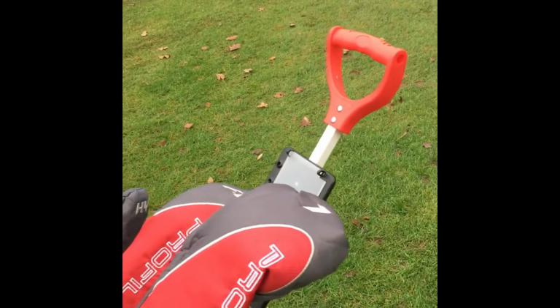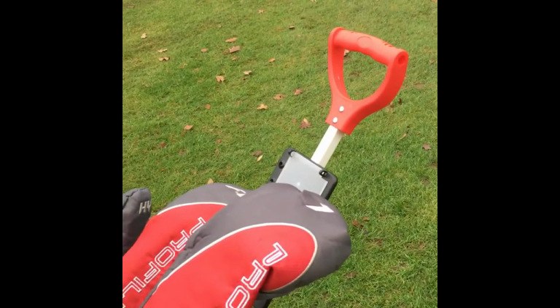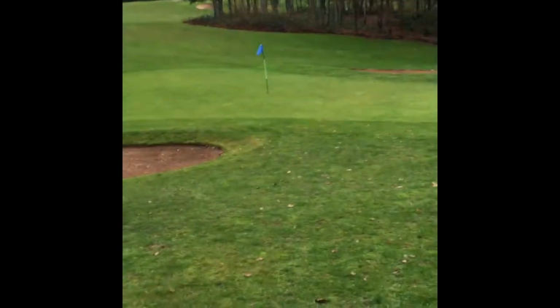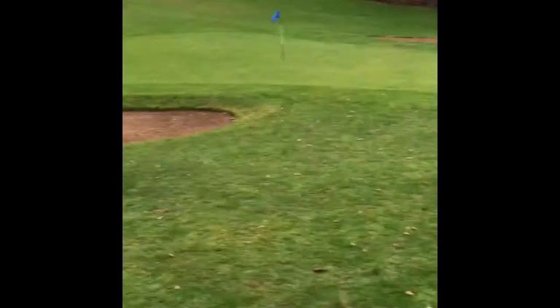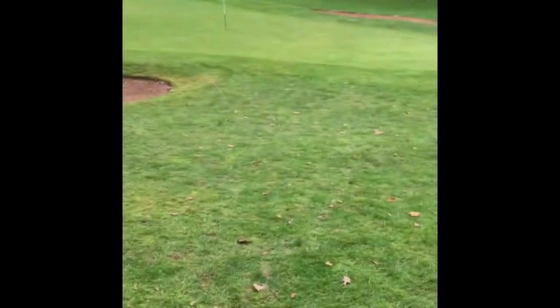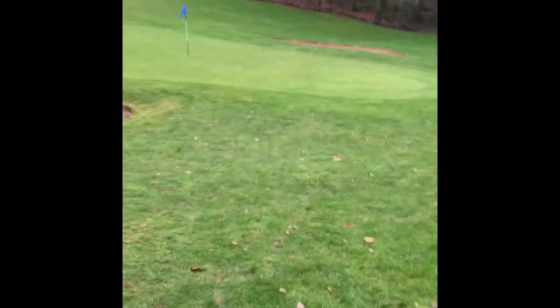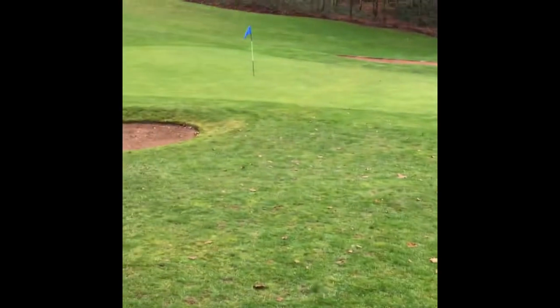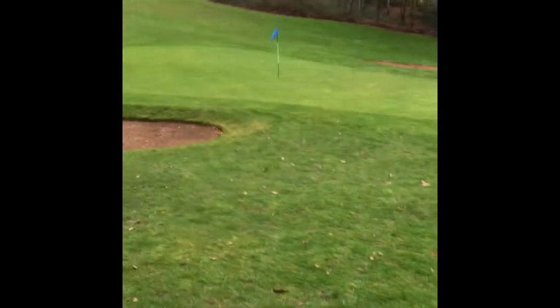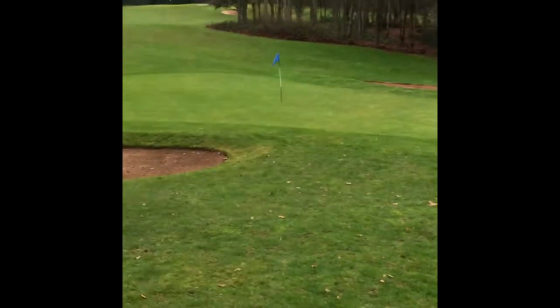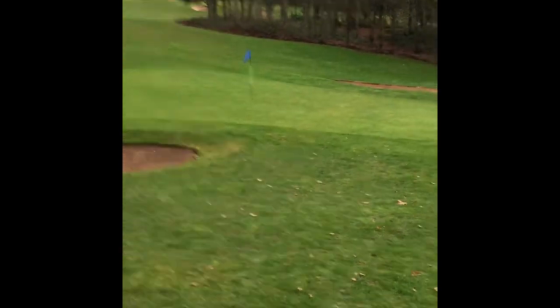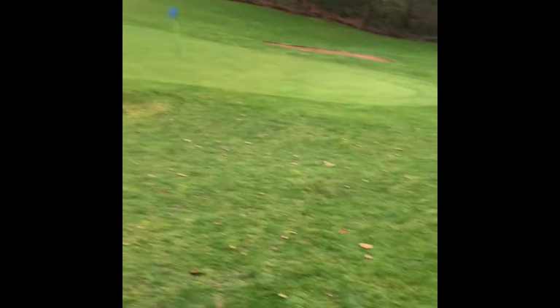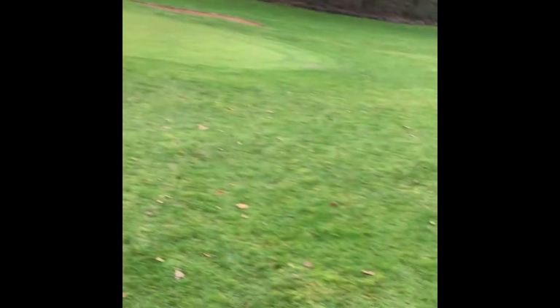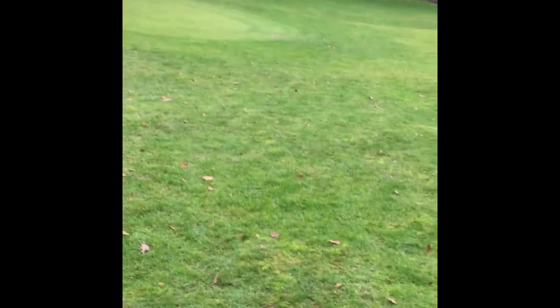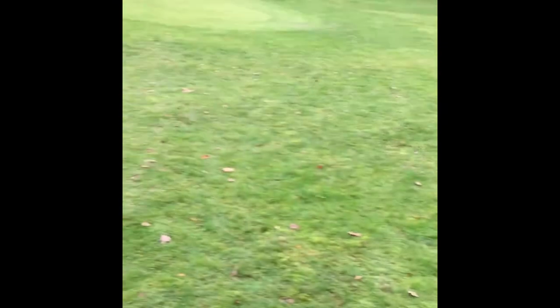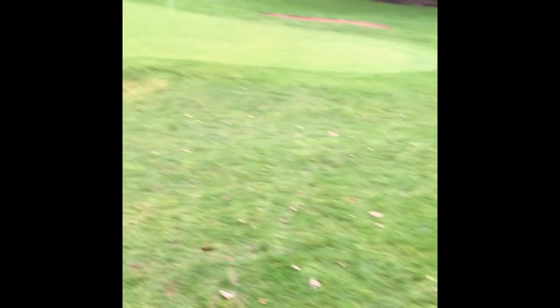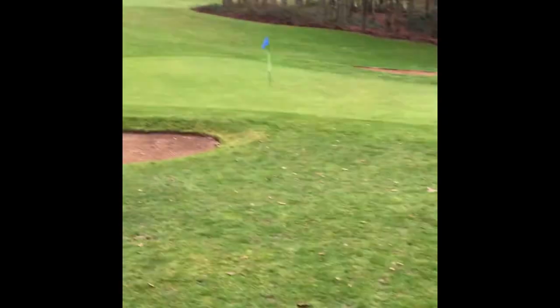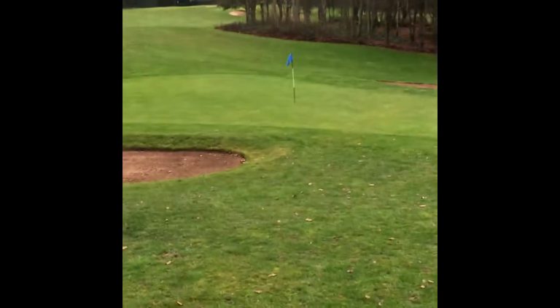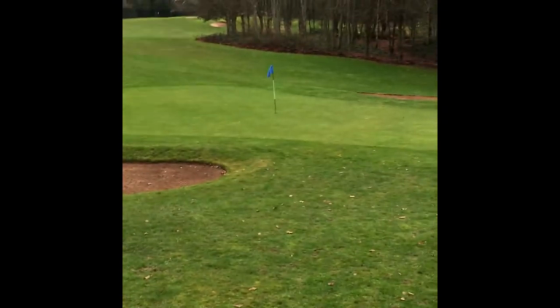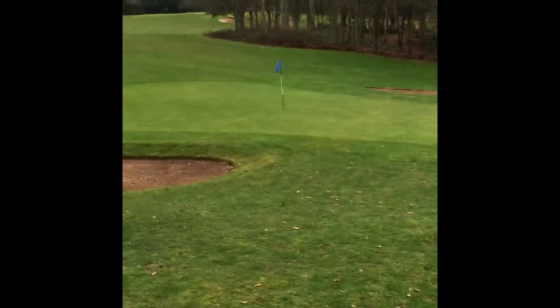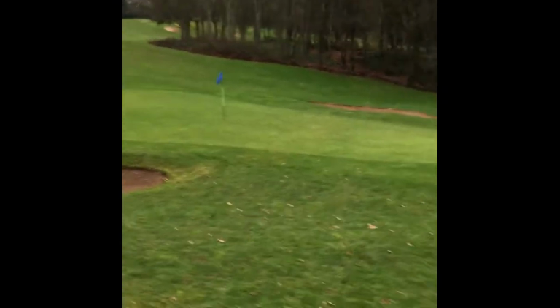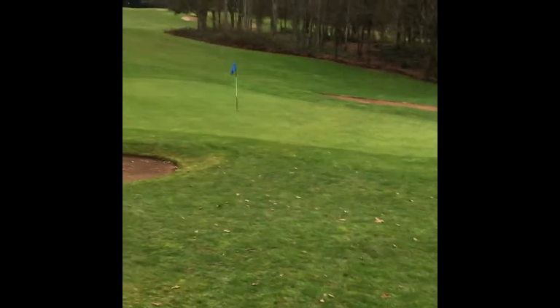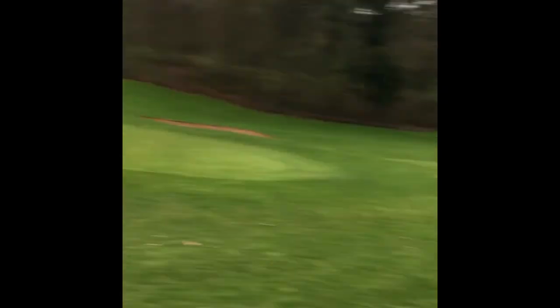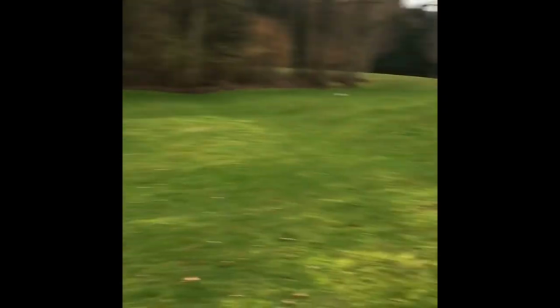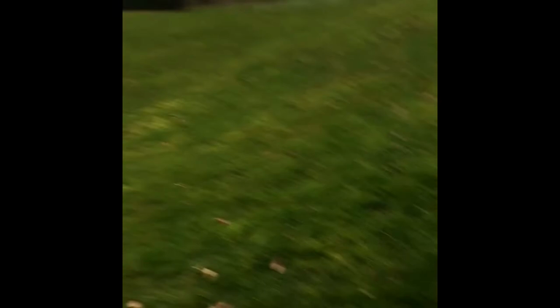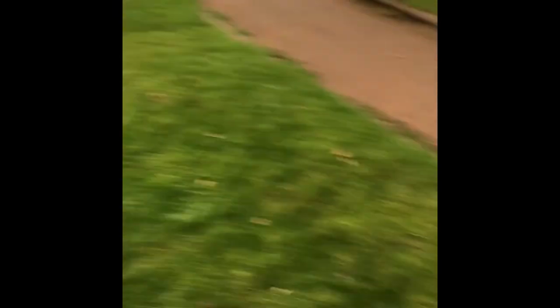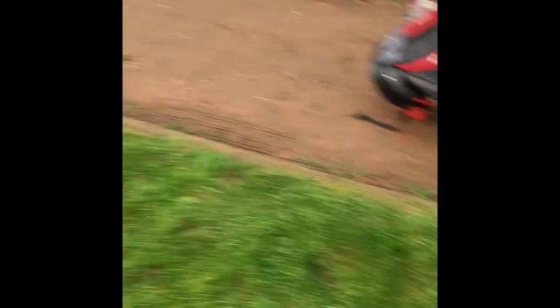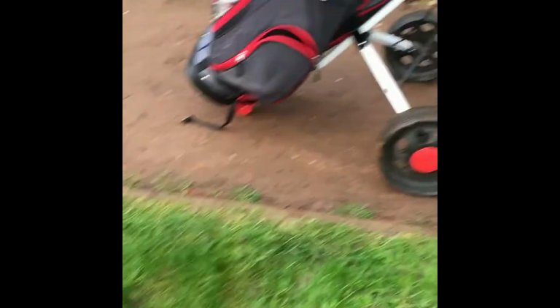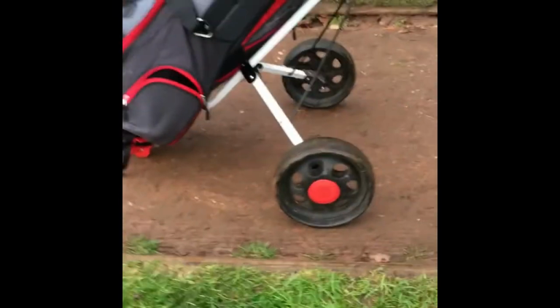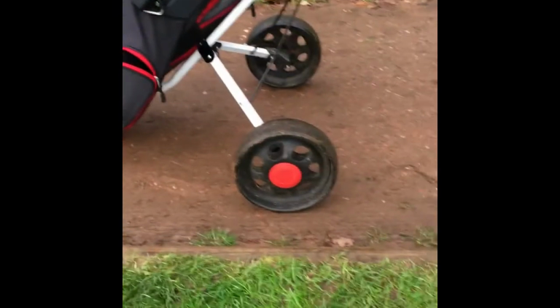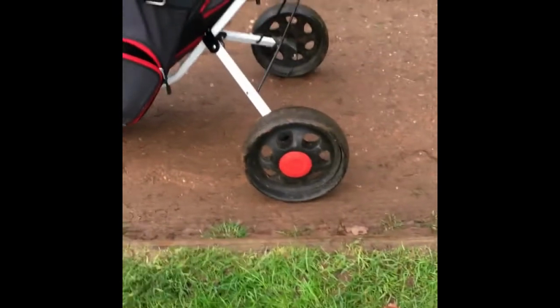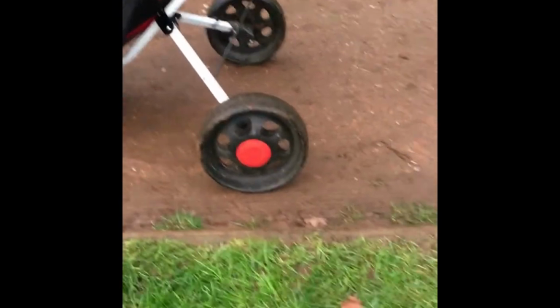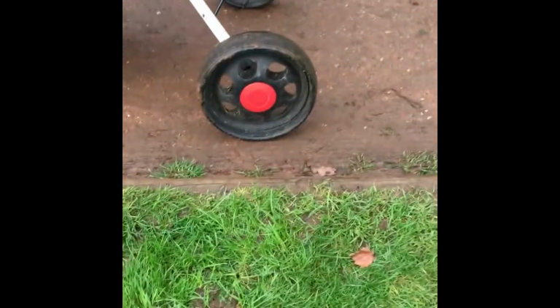I've just hit par on that — I think that's the first par I've got since I joined the club in August, on the first tee. It's all downhill from now anyway! Back to the cart.